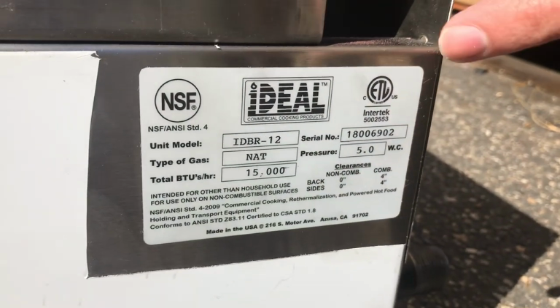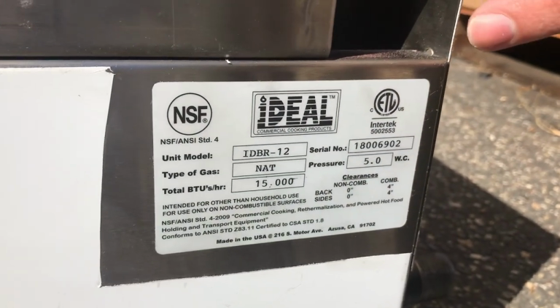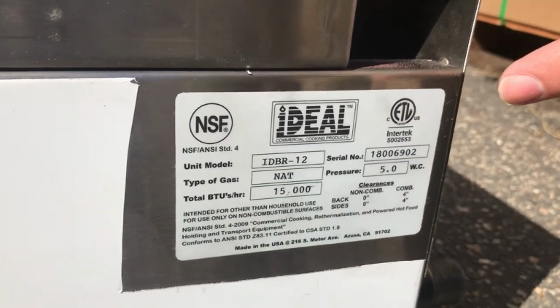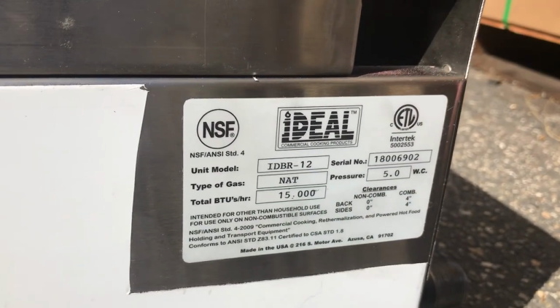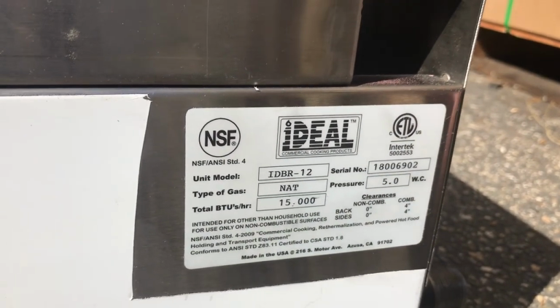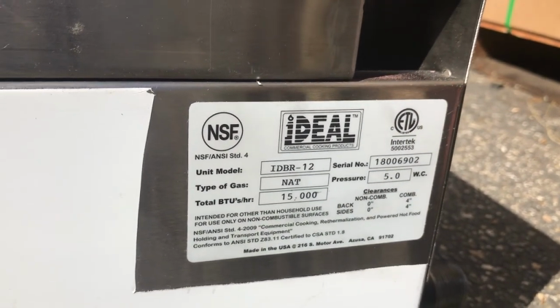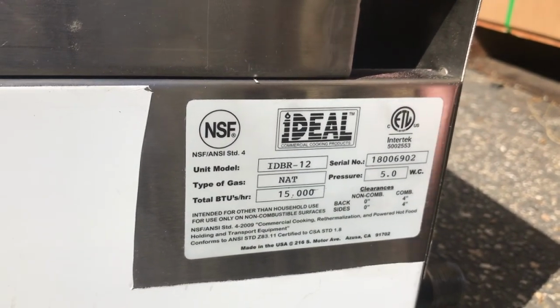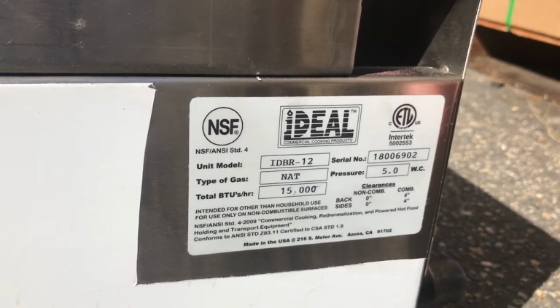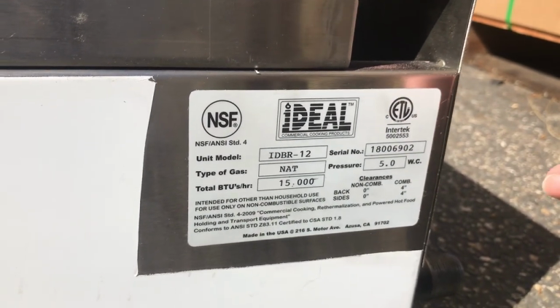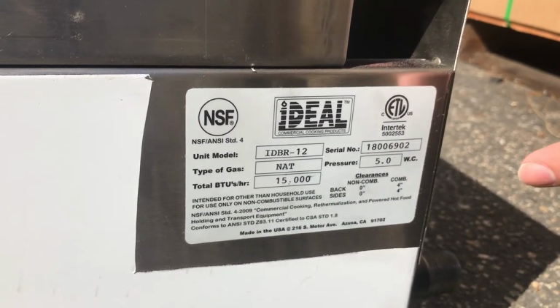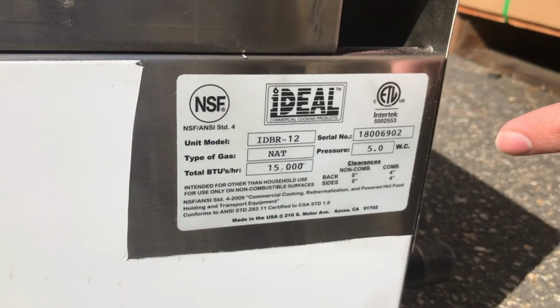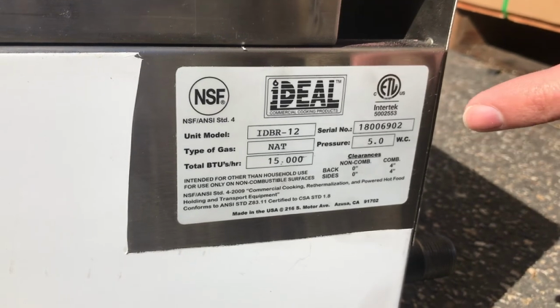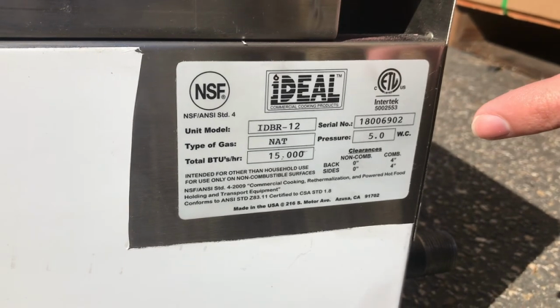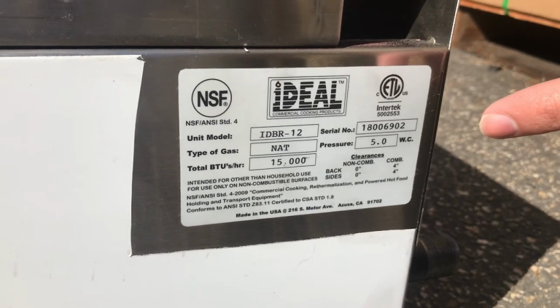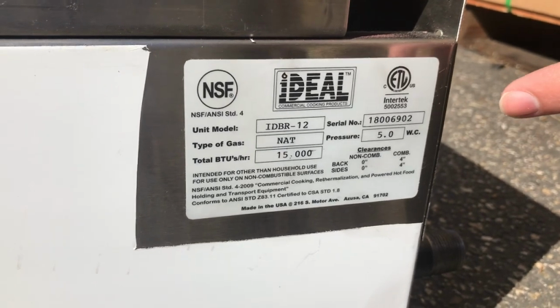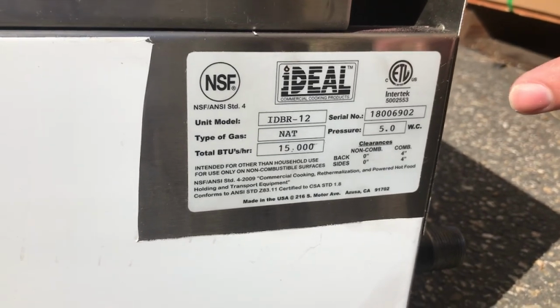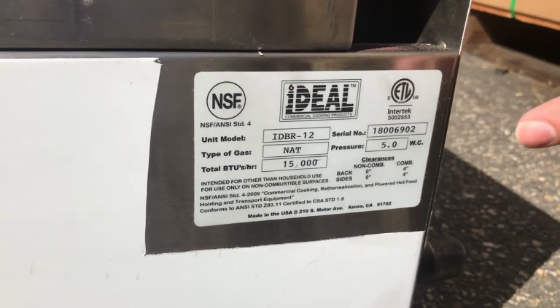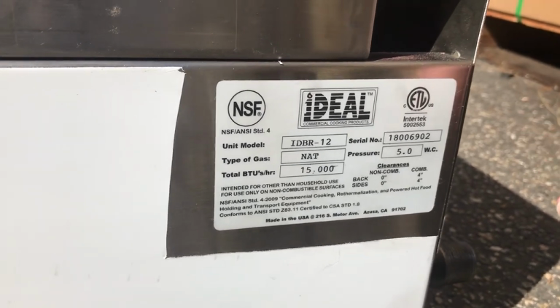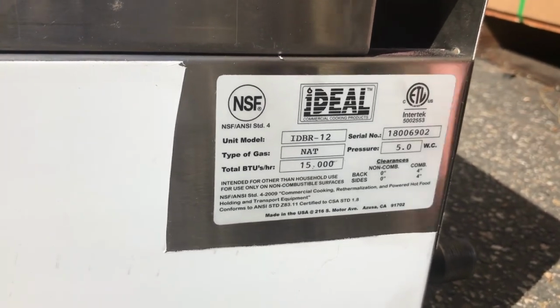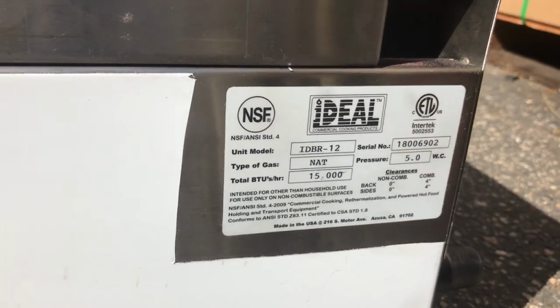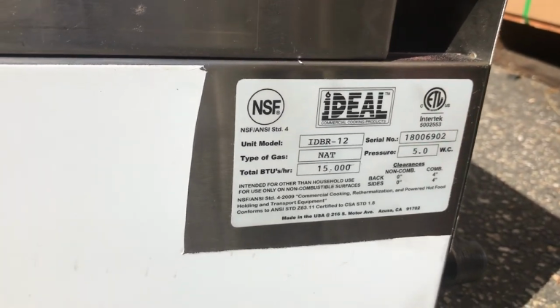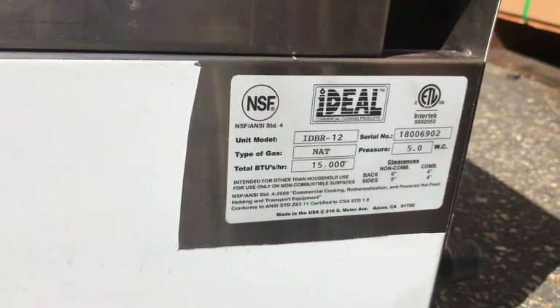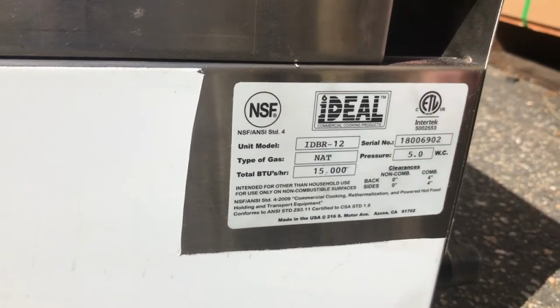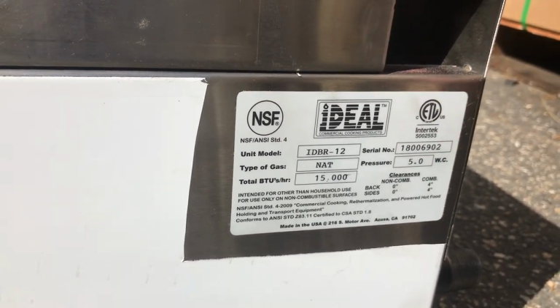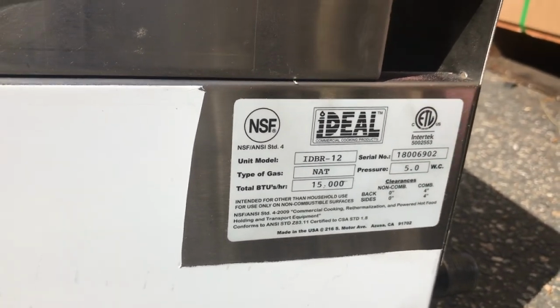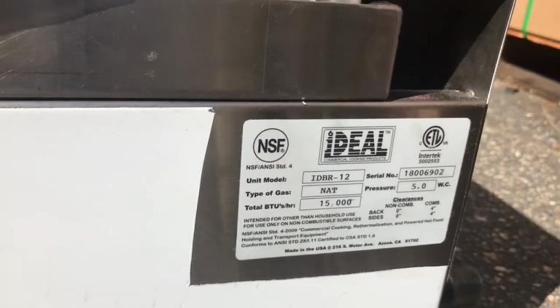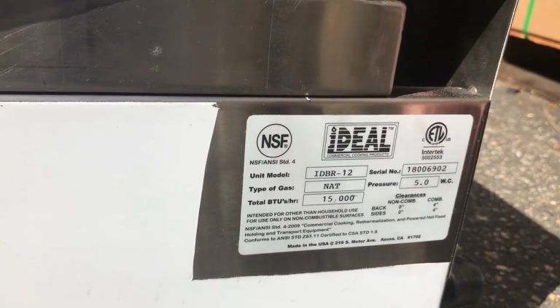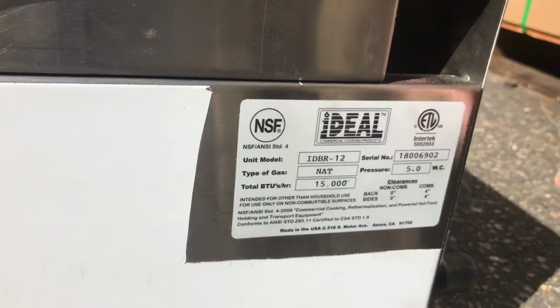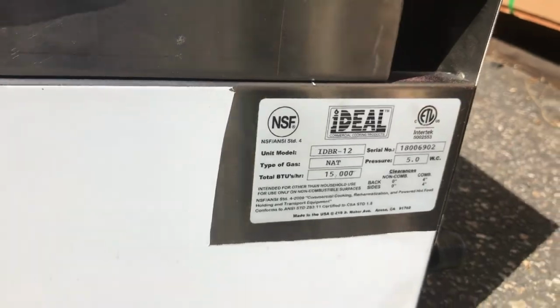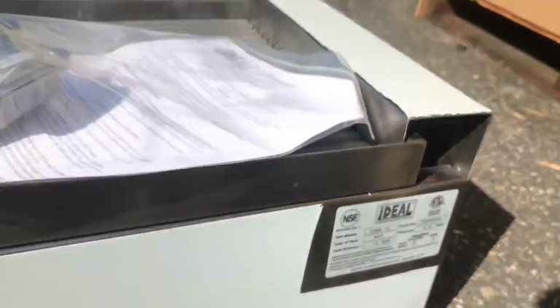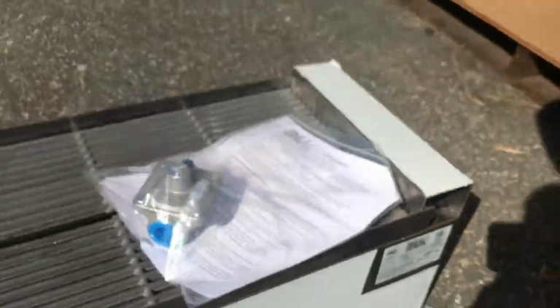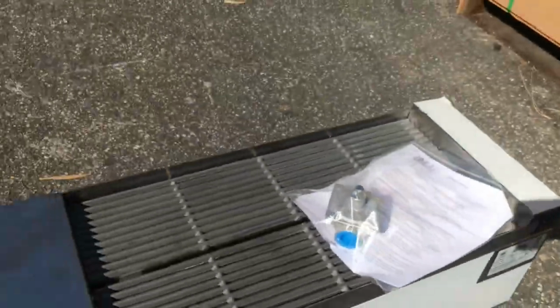It's NSF certified. You can see the model on it, the type of gas, and the BTUs per hour on this unit — all the information is located right there.